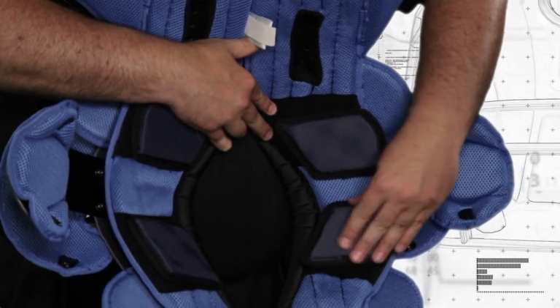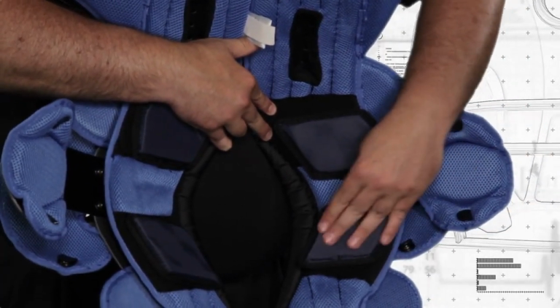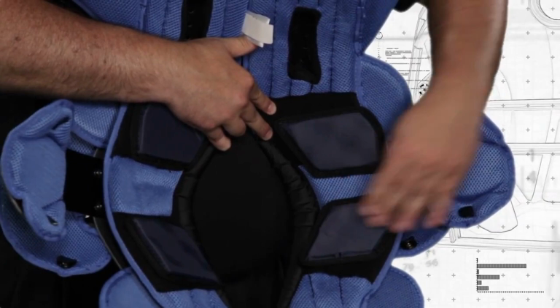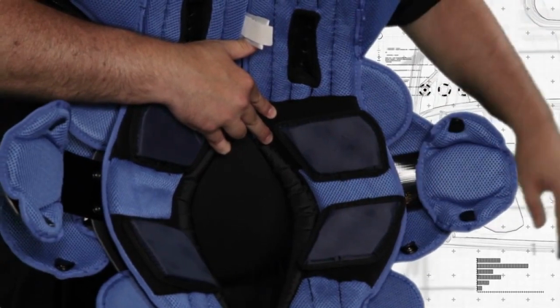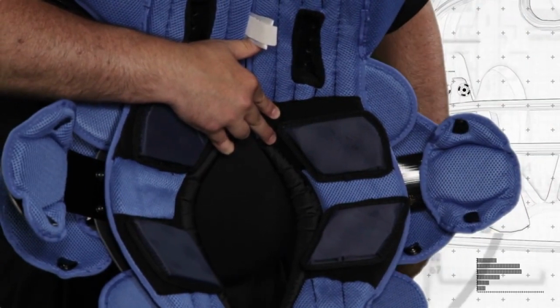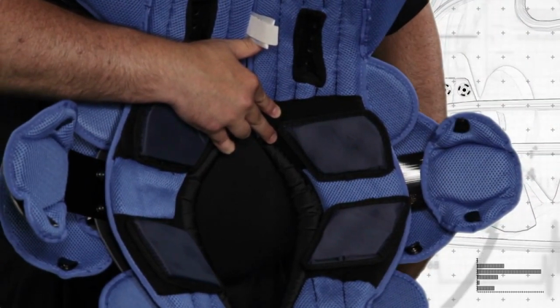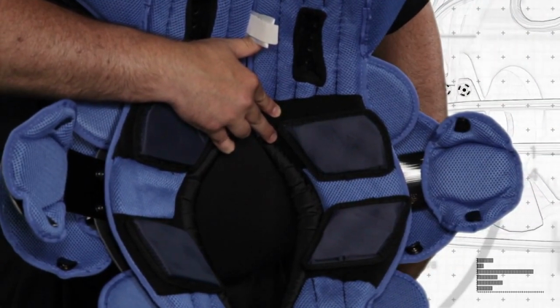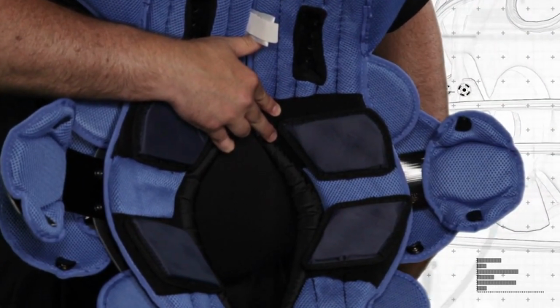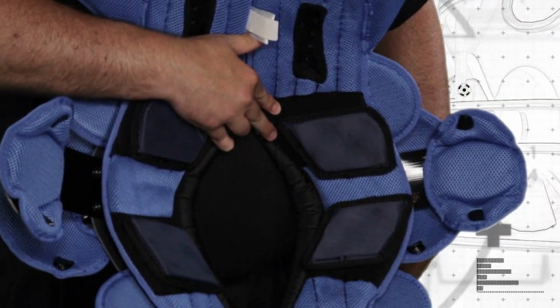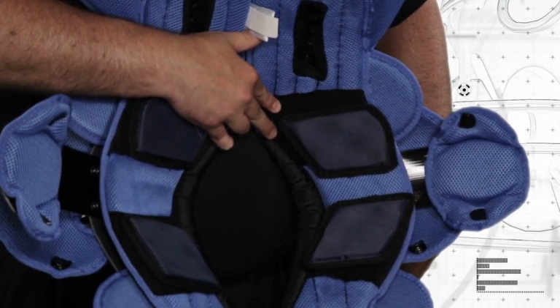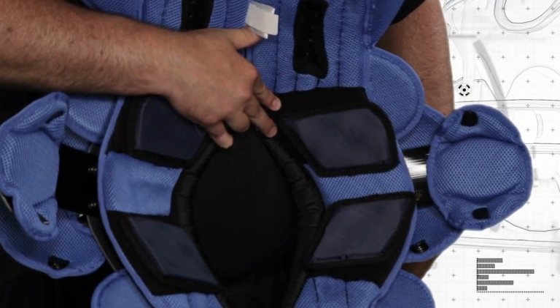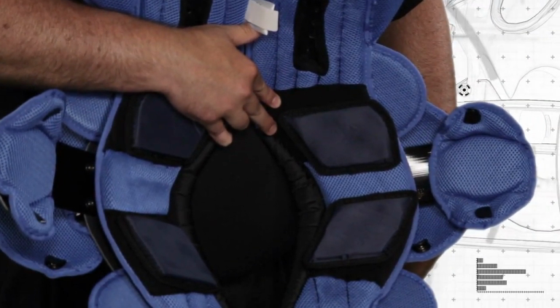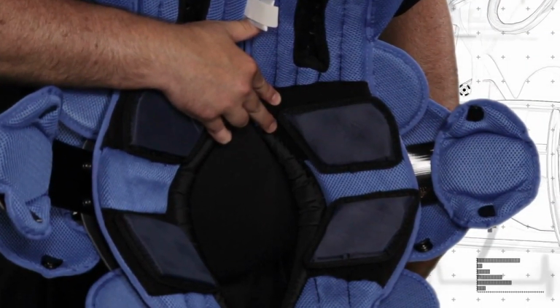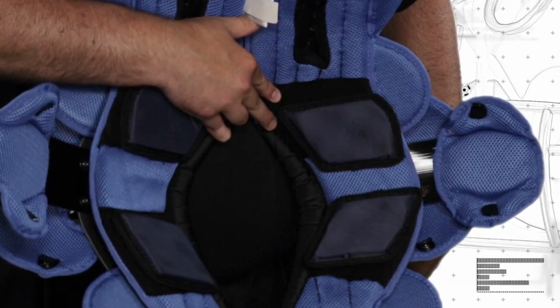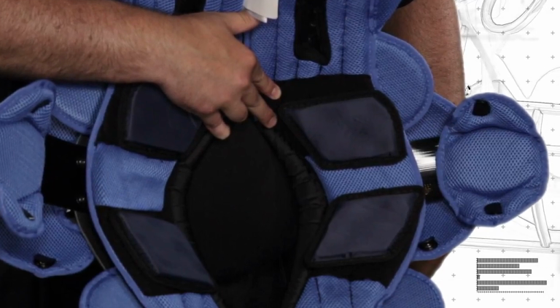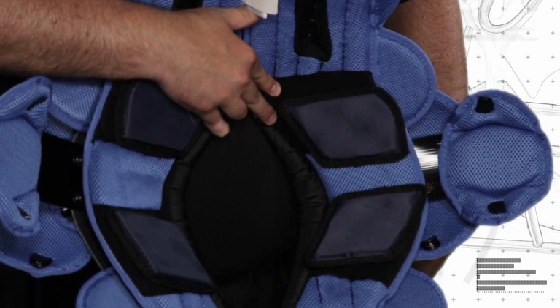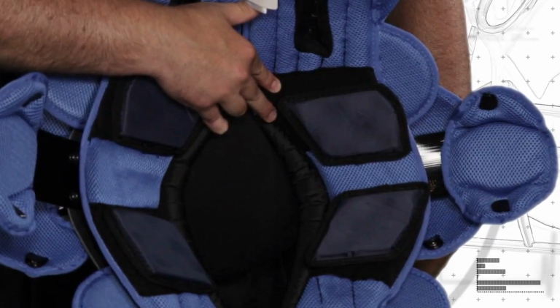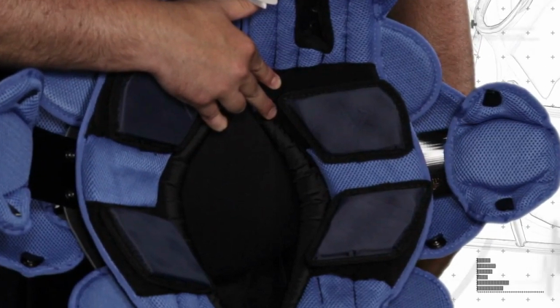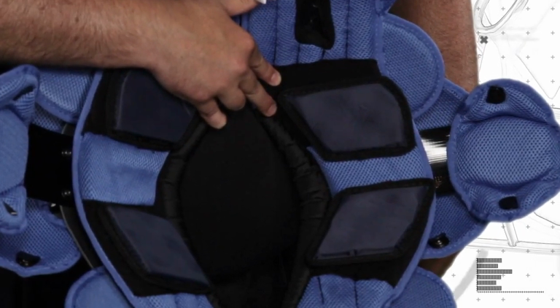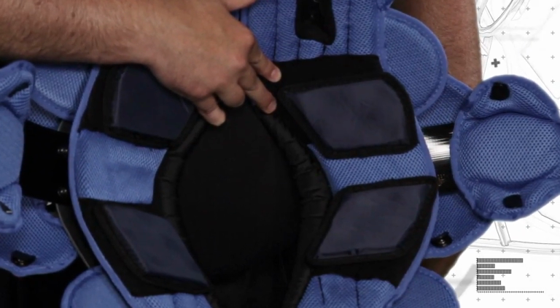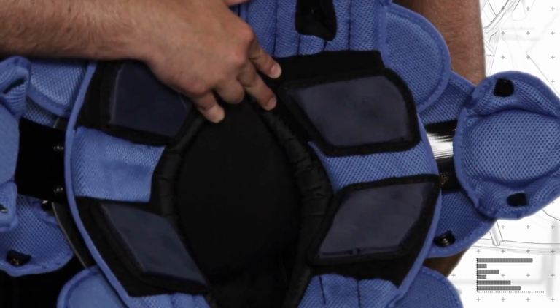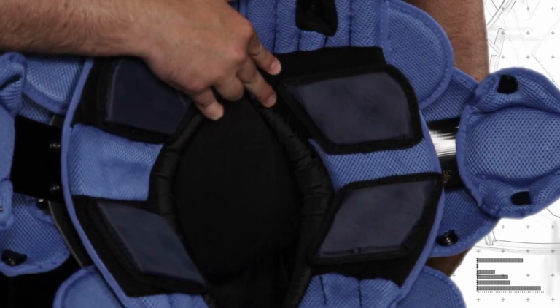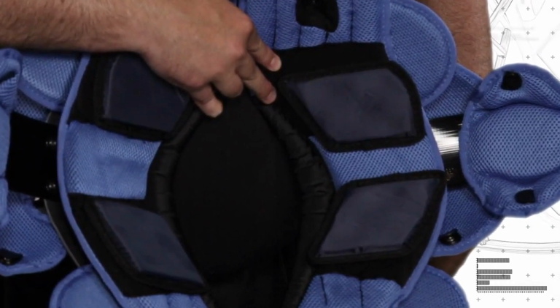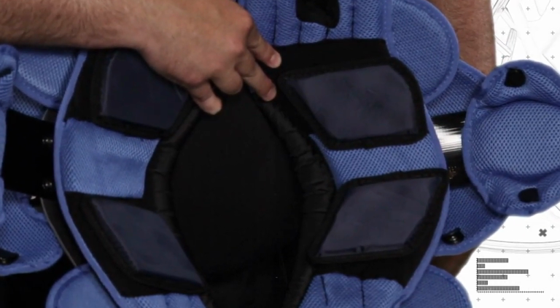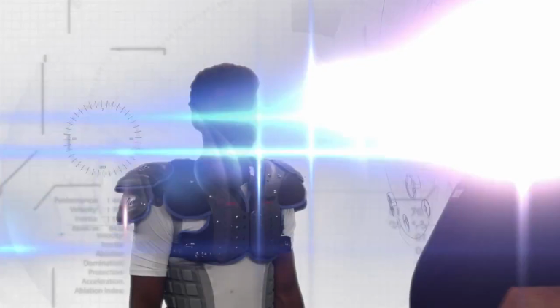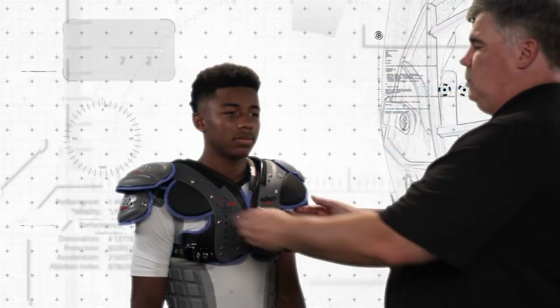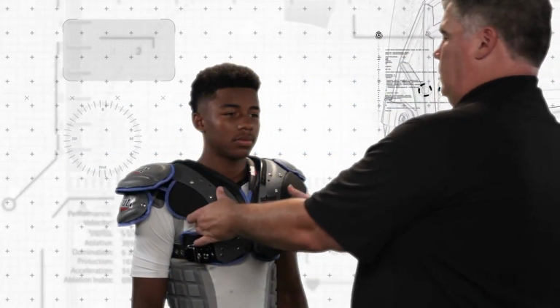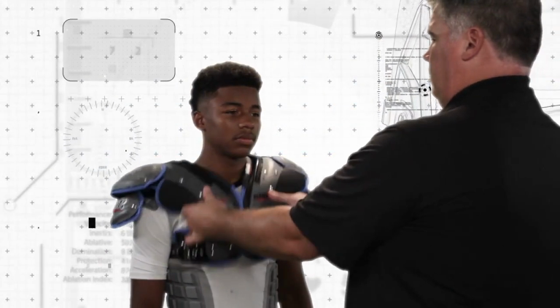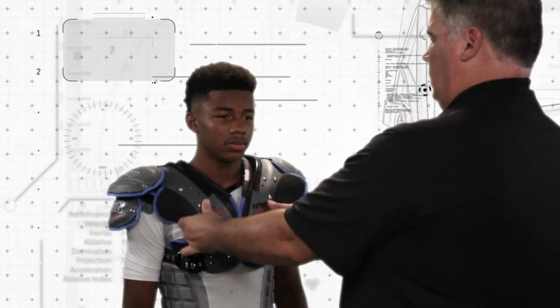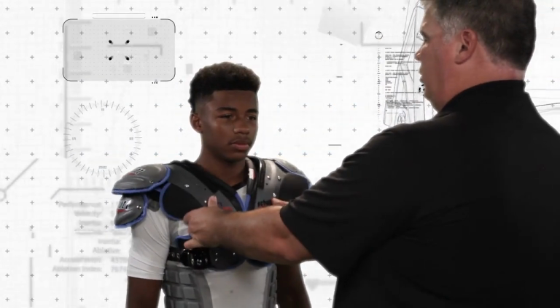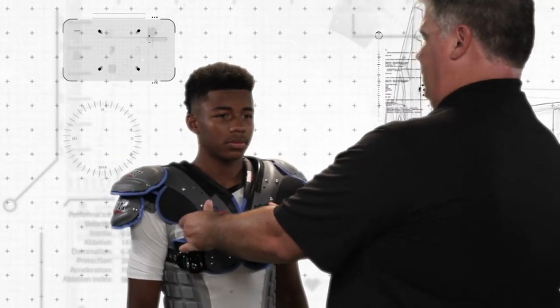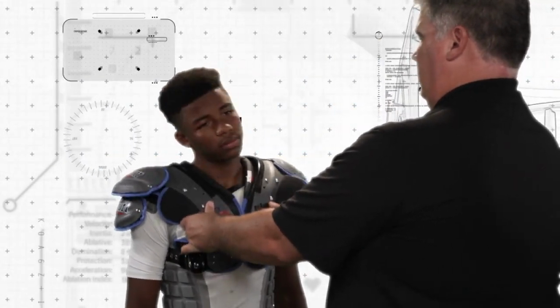This adjustability can be especially useful if you're trying to relieve pressure on the AC joint or other key areas along the shoulders. Check the player's neck and collar area on the shoulder pad — there should be no pinching or binding.